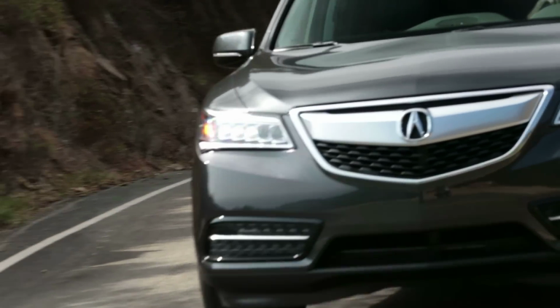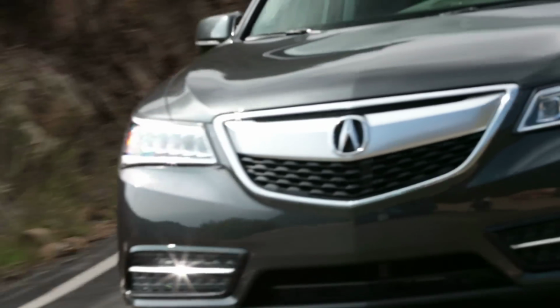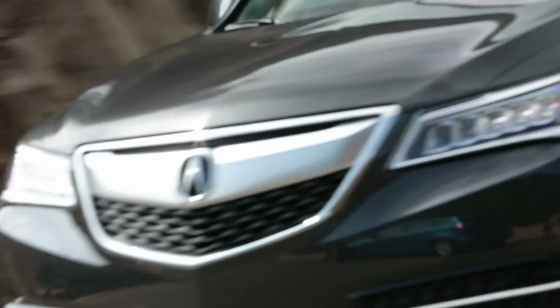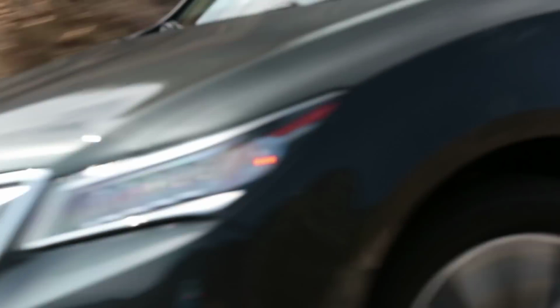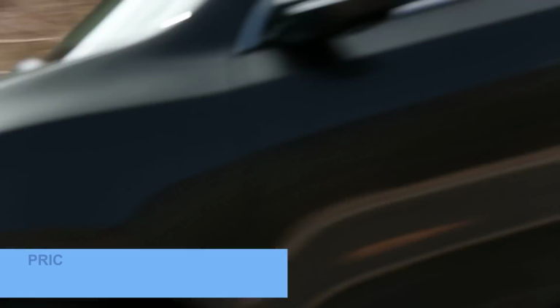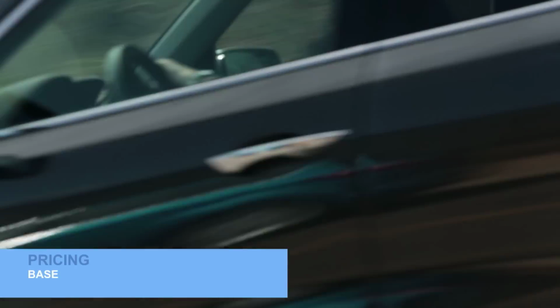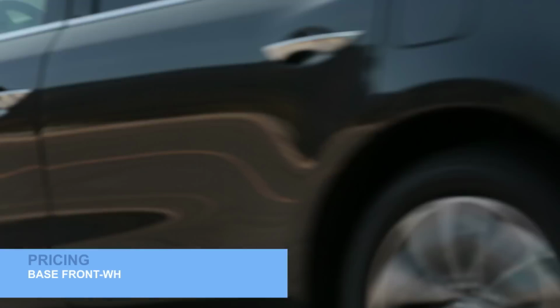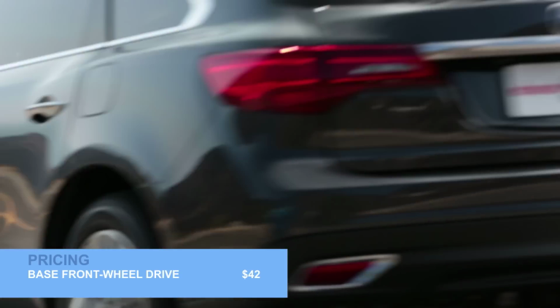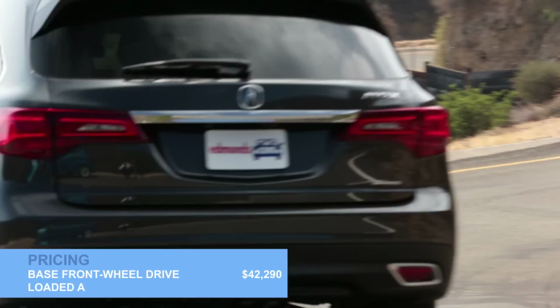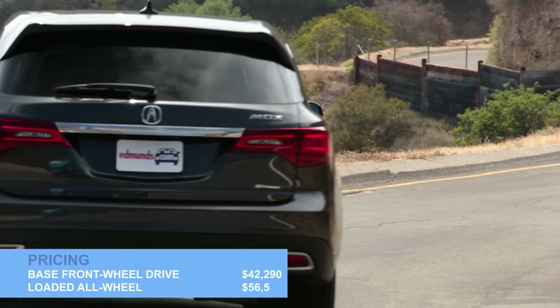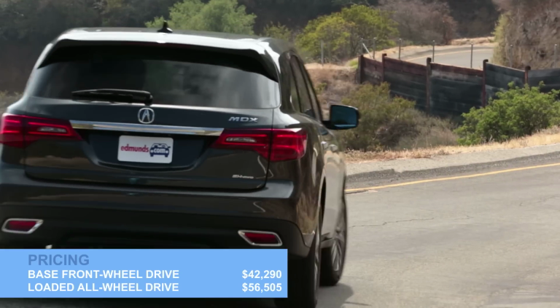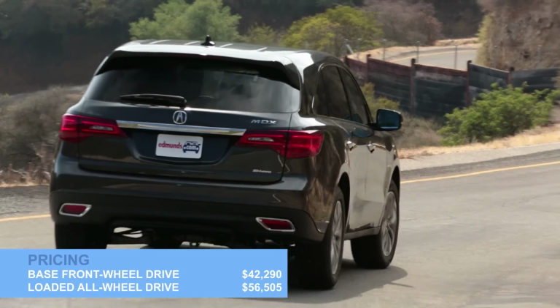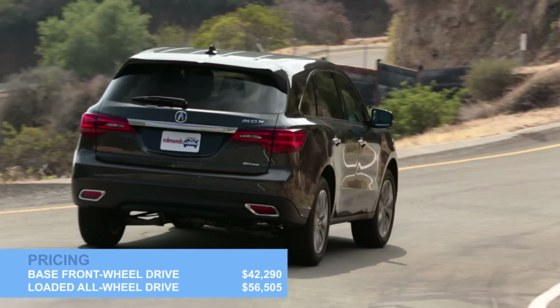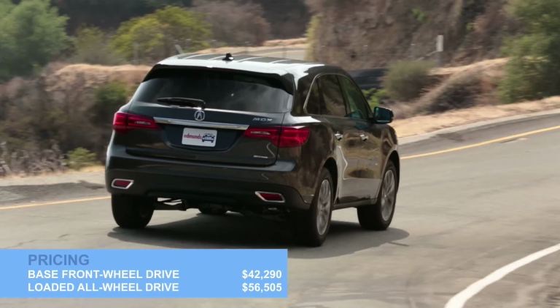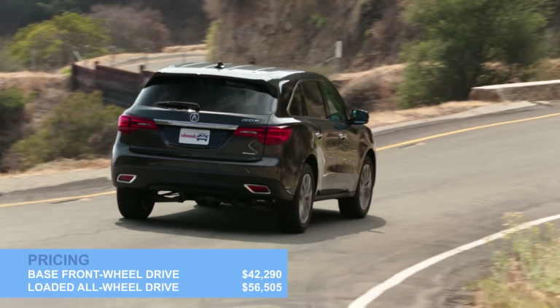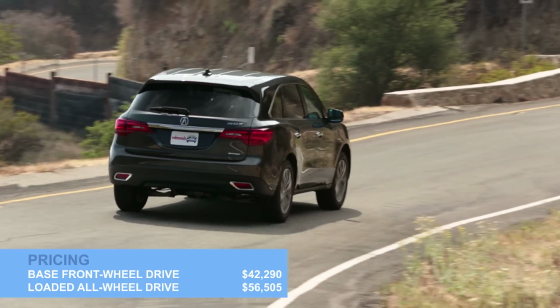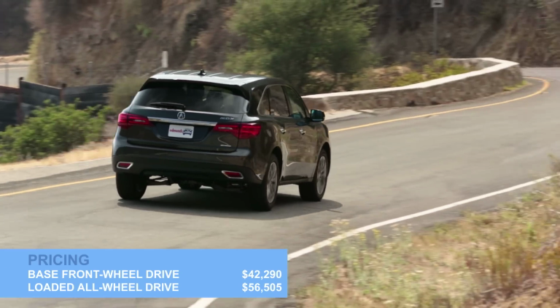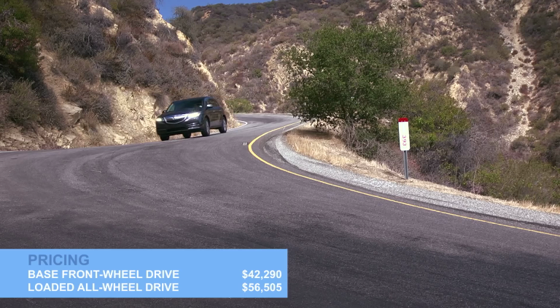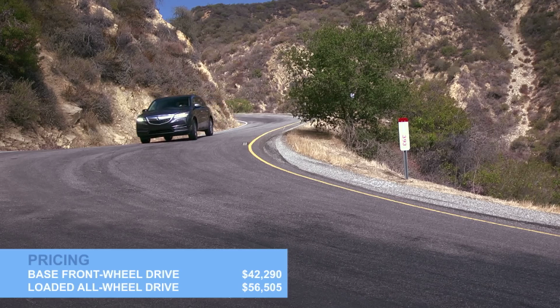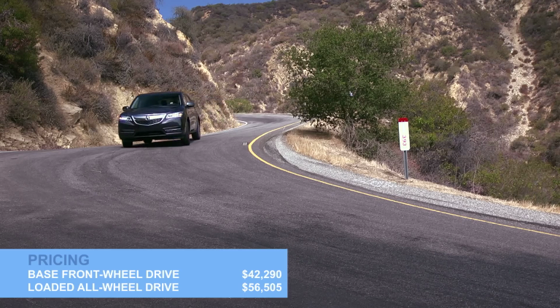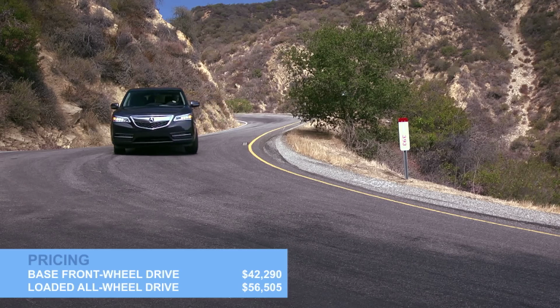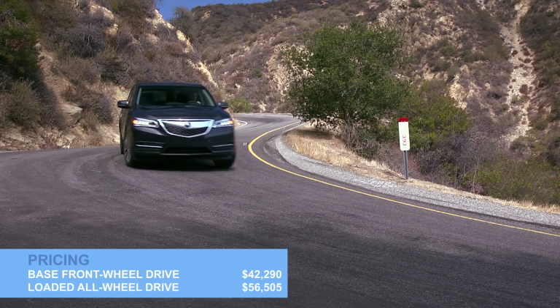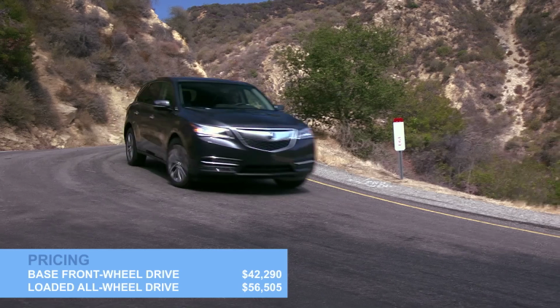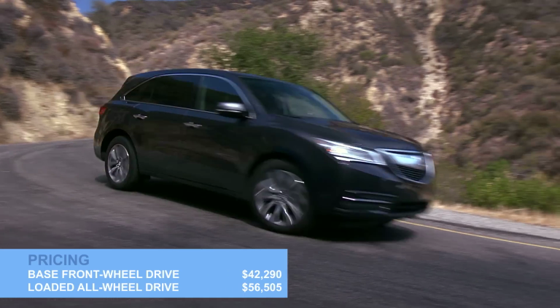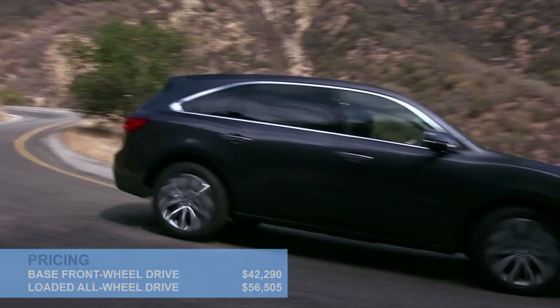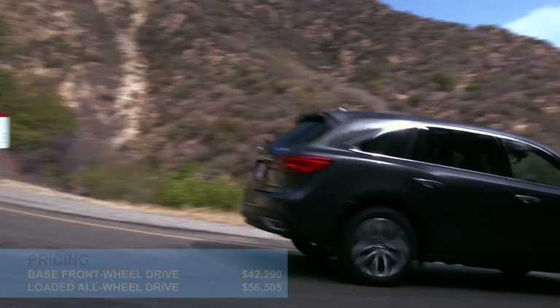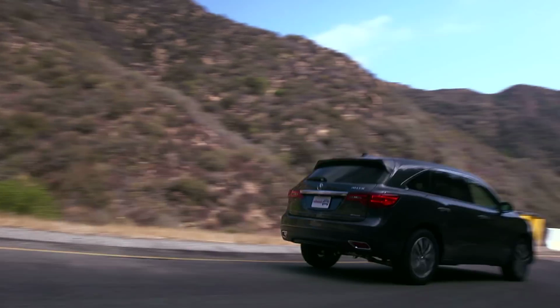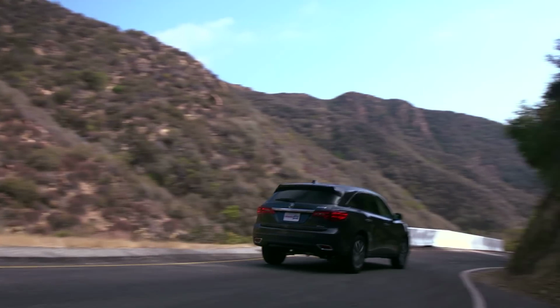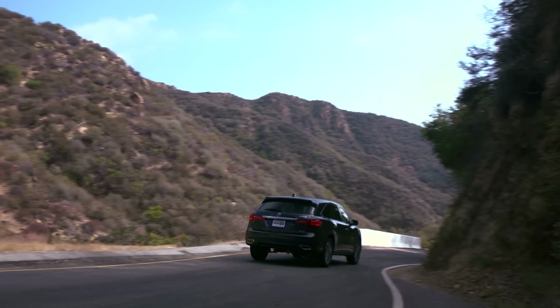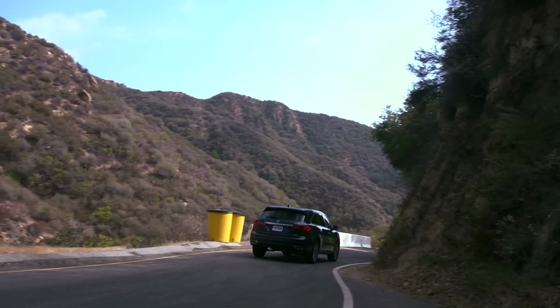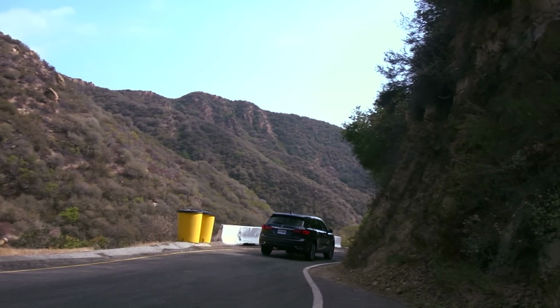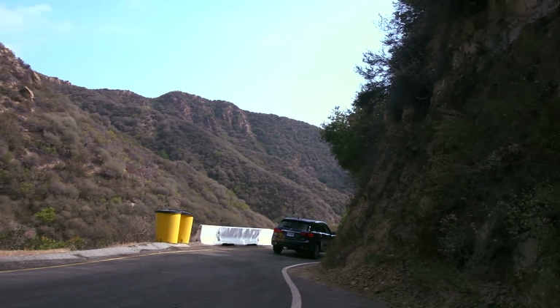Pricing starts at $42,290 and a loaded one can cost $56,505. That's a big jump, and it represents a whole heap of high-tech equipment.